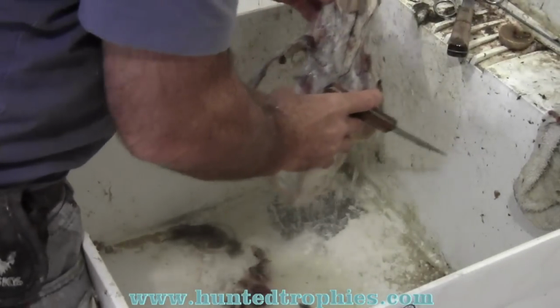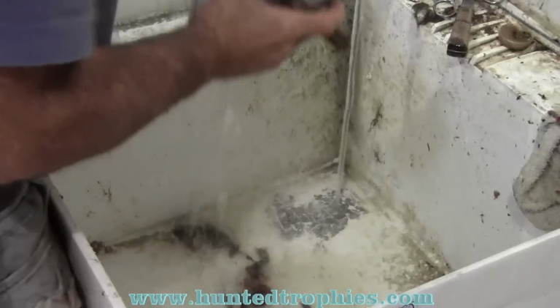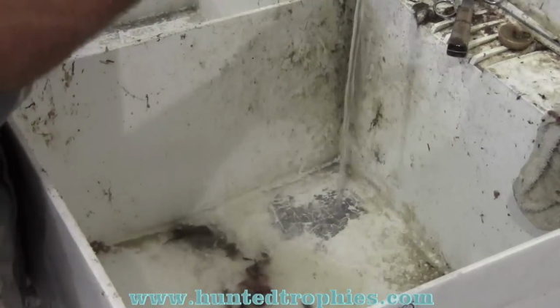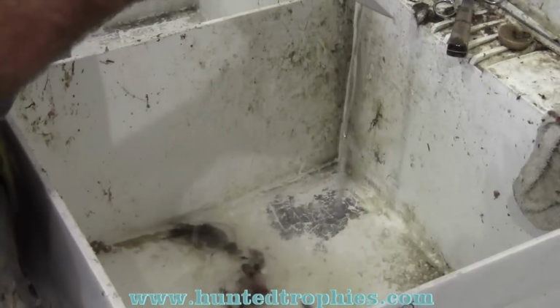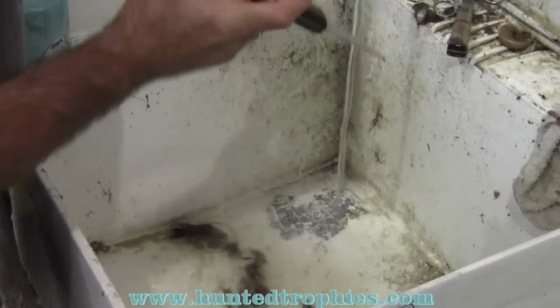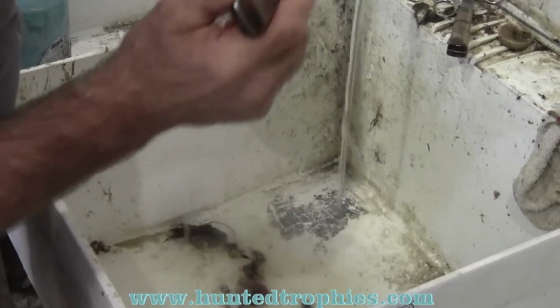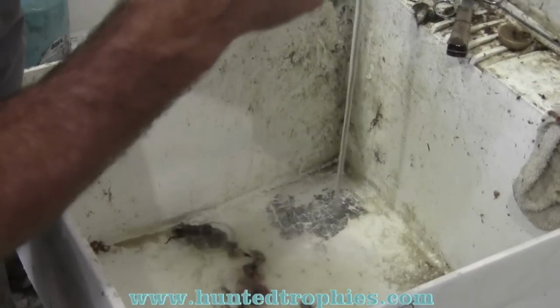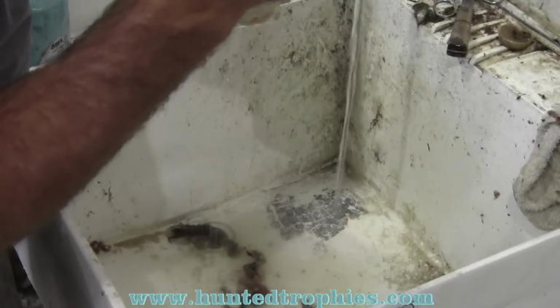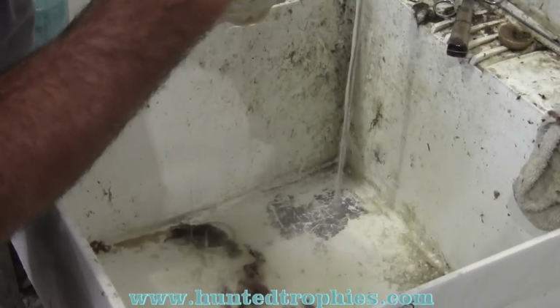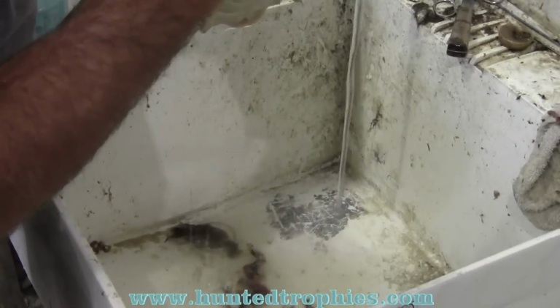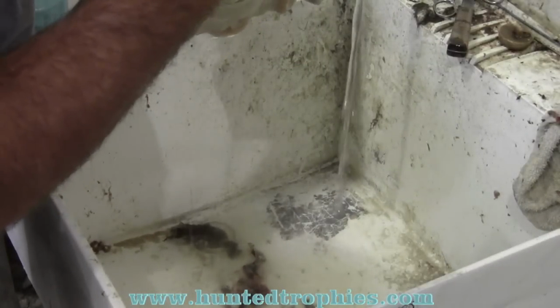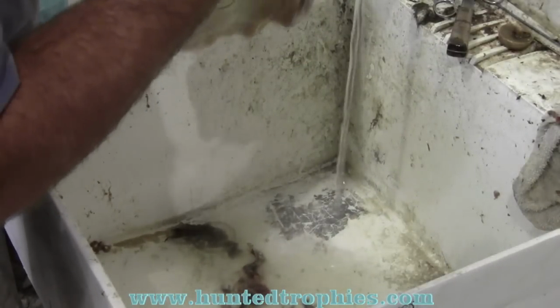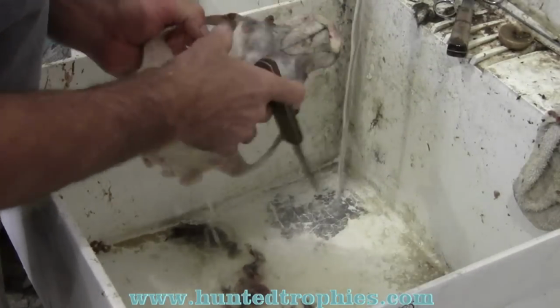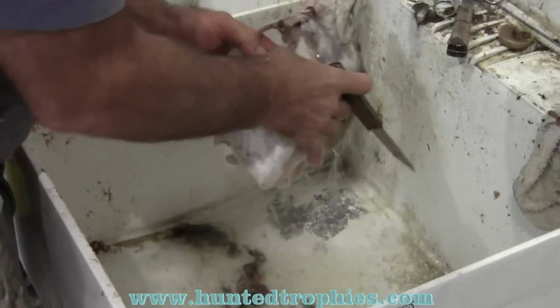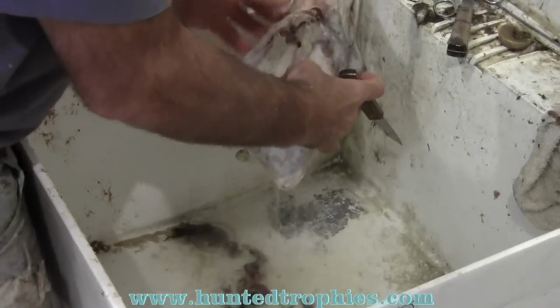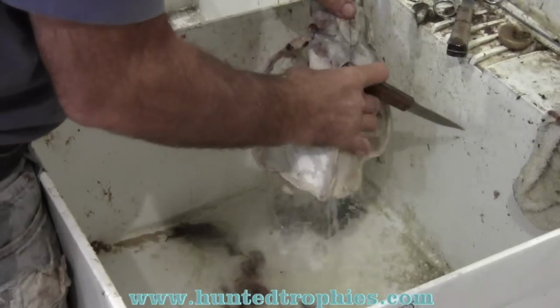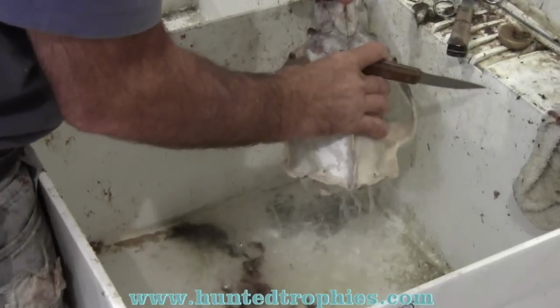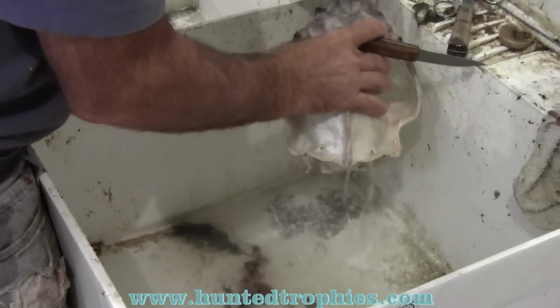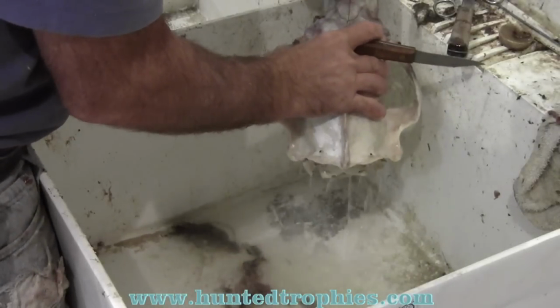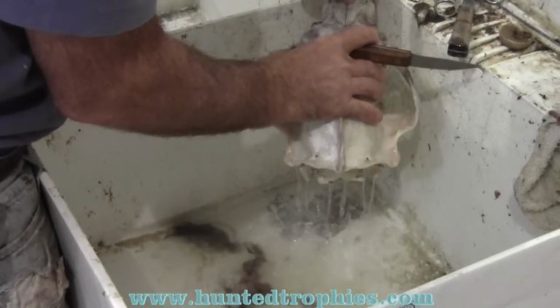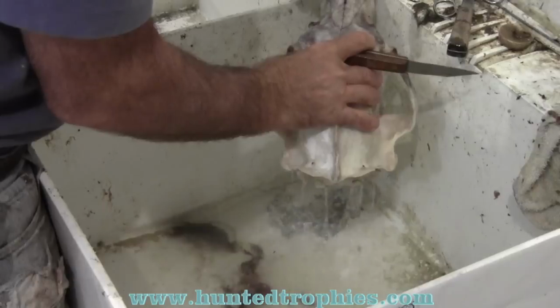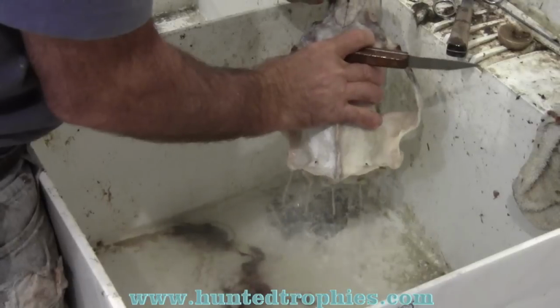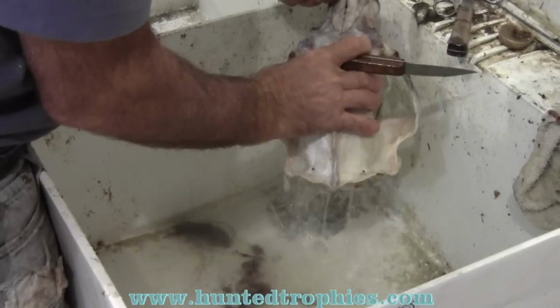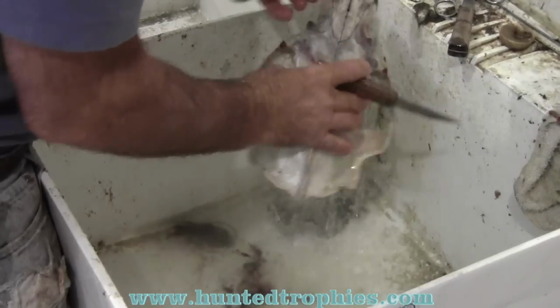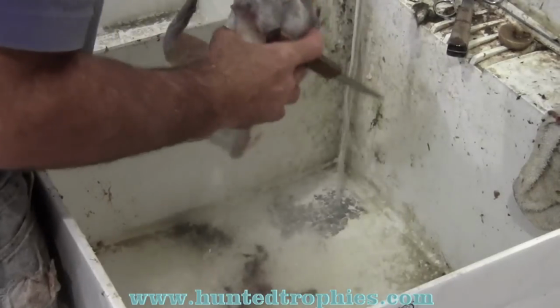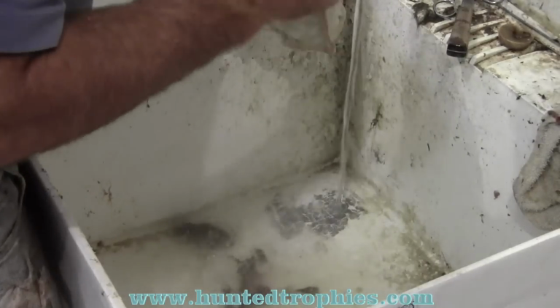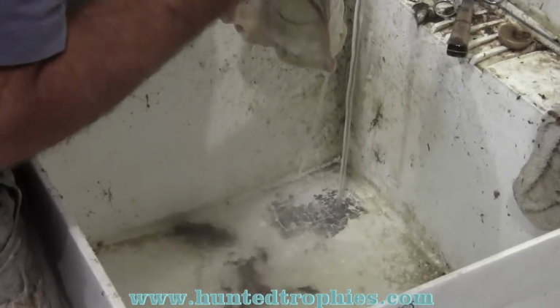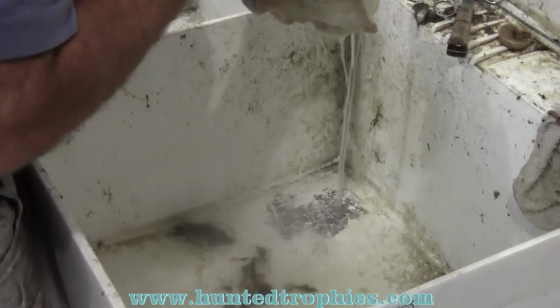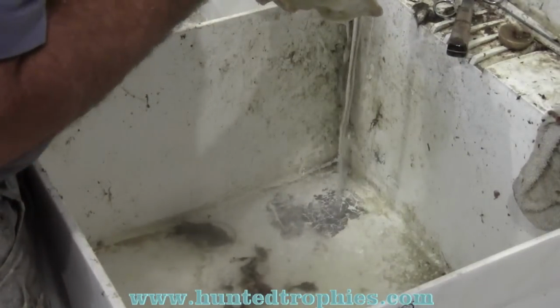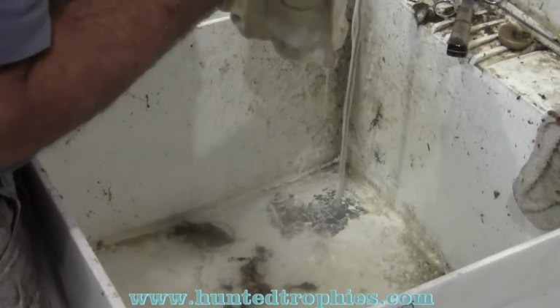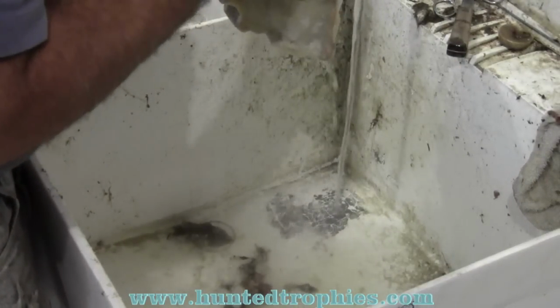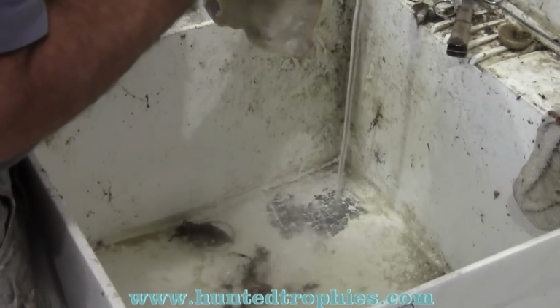I try to leave the nasal cavities intact as much as I can. If it's boiled right and the animal wasn't lung shot, usually that meat pulls right out of there.